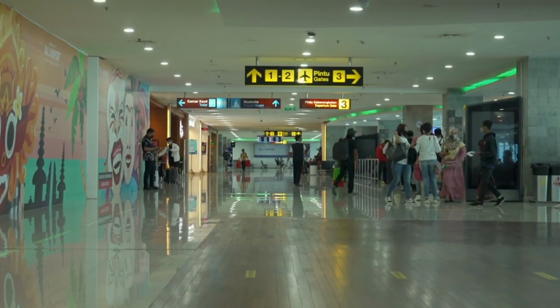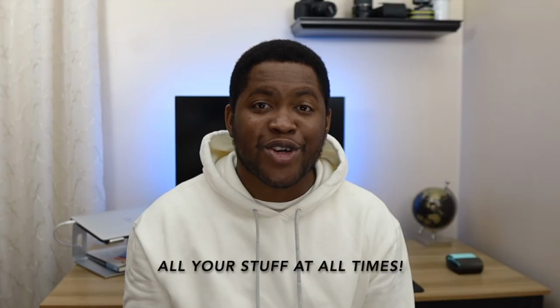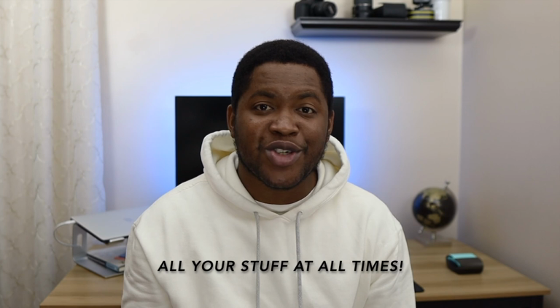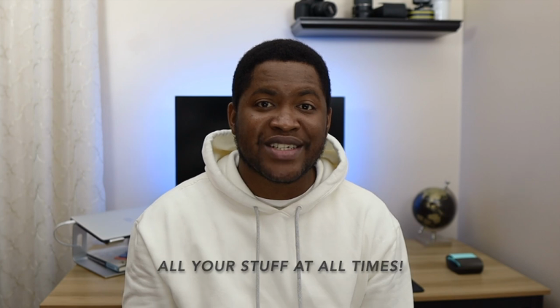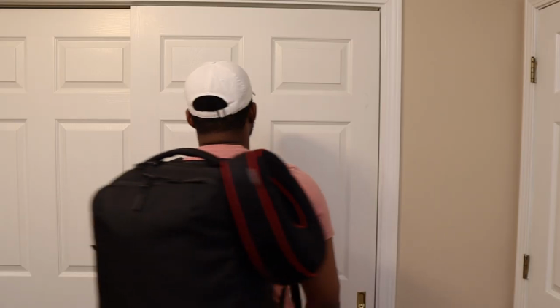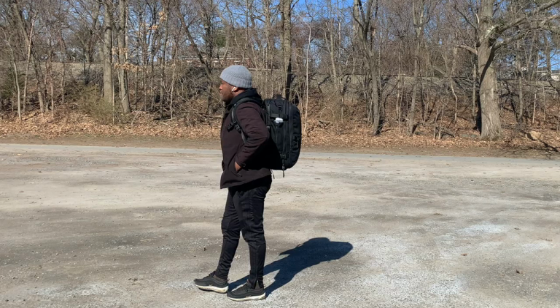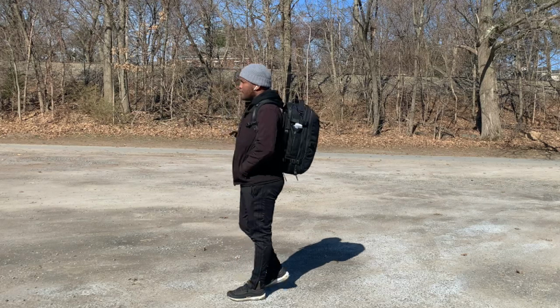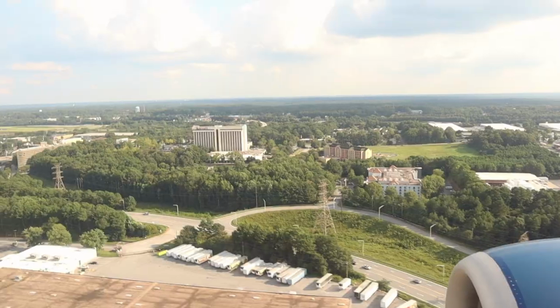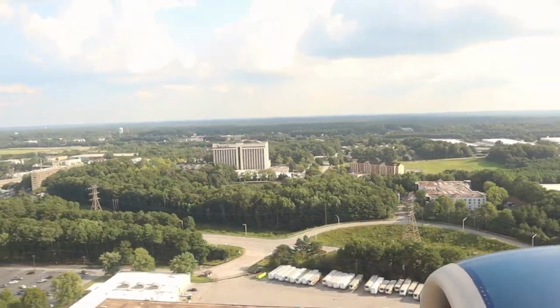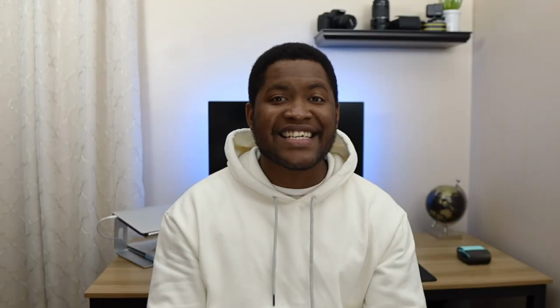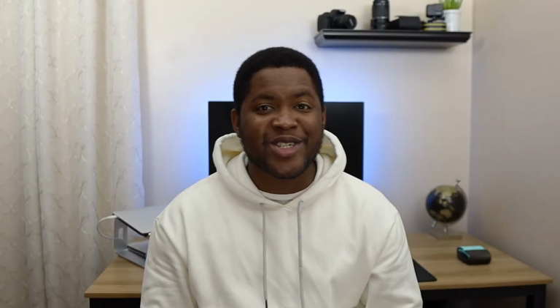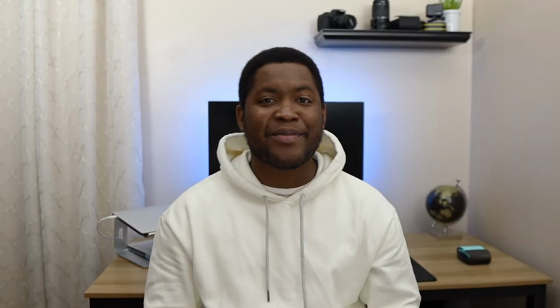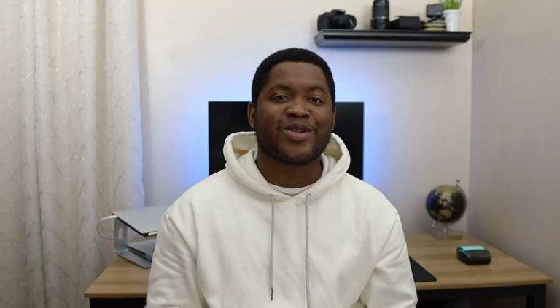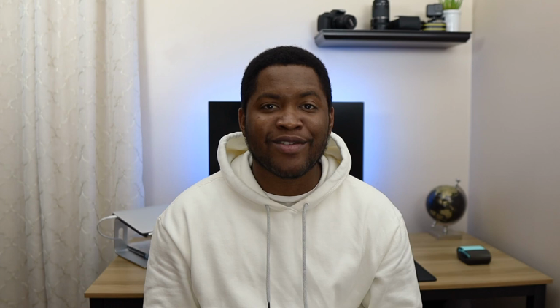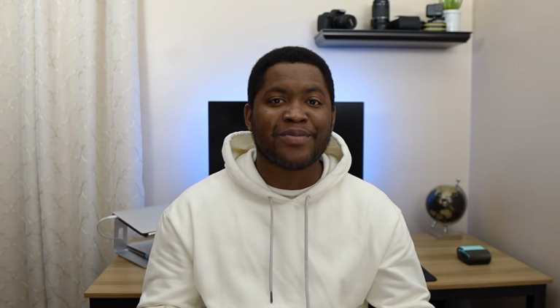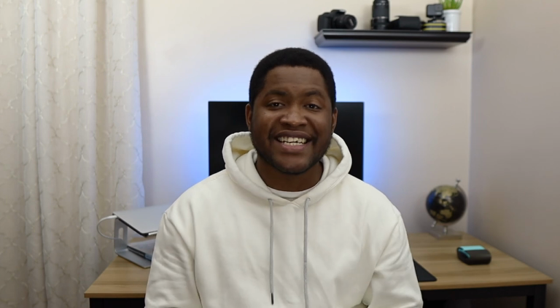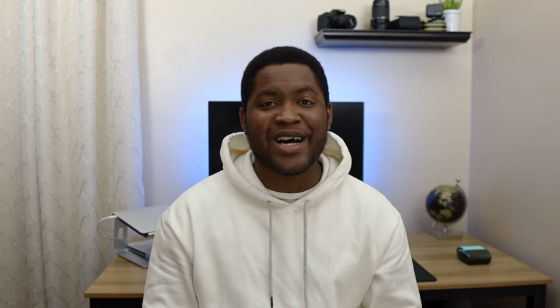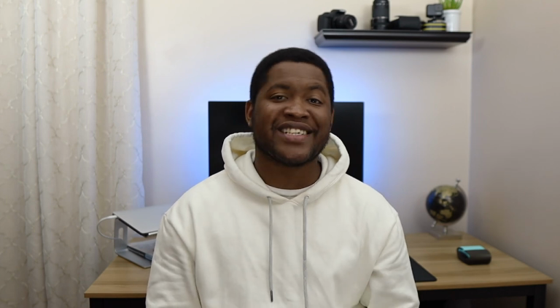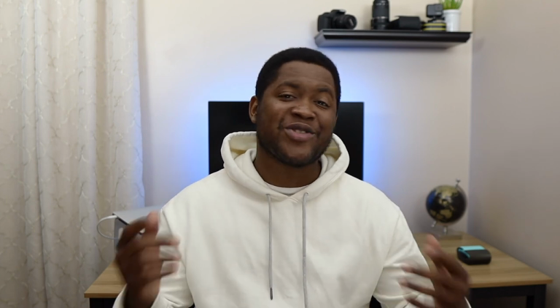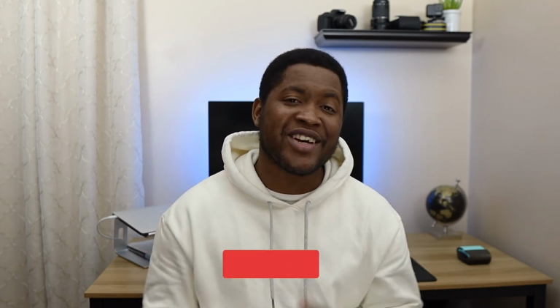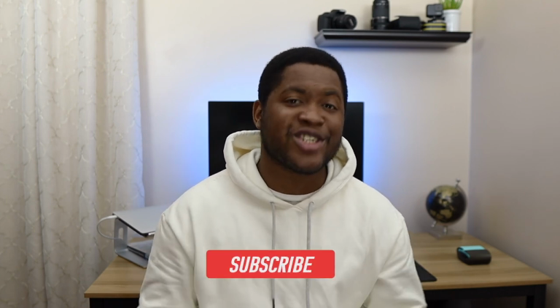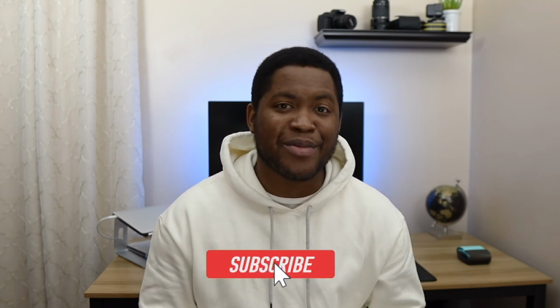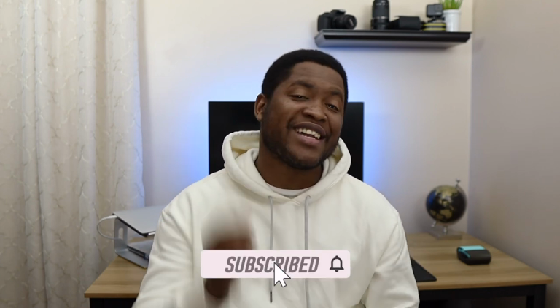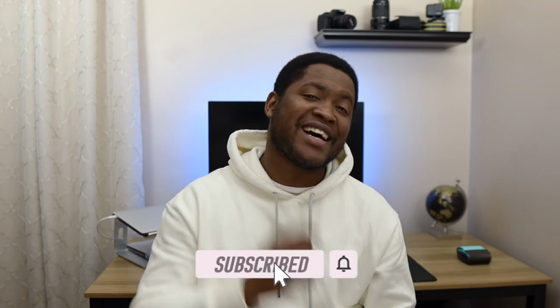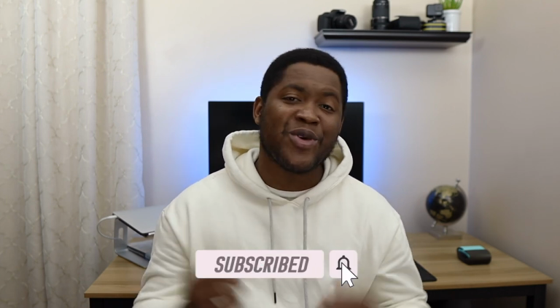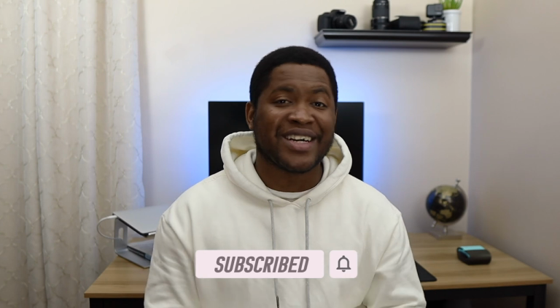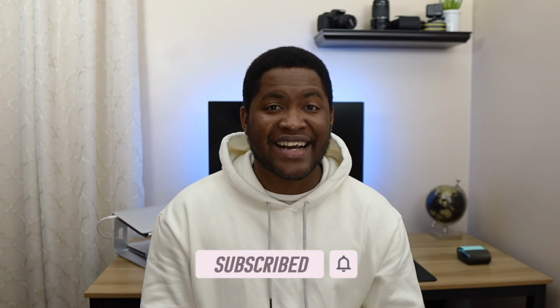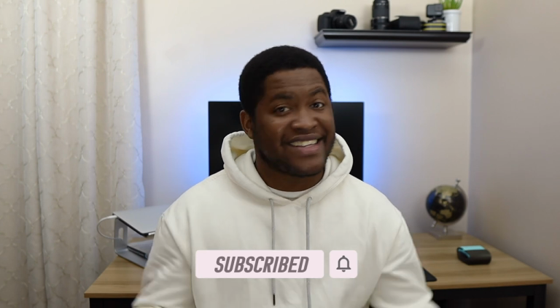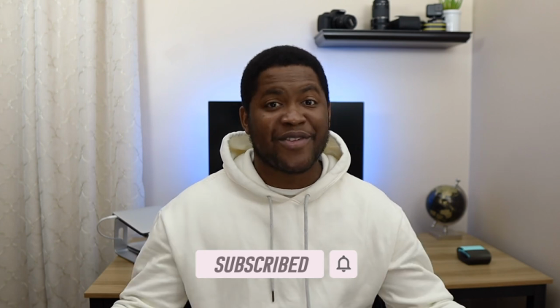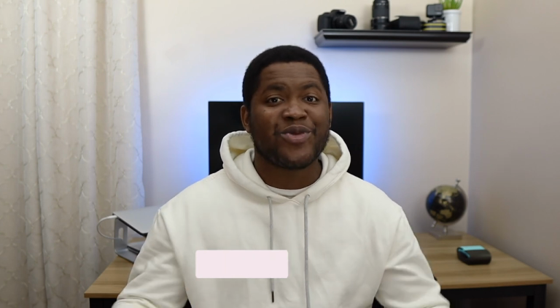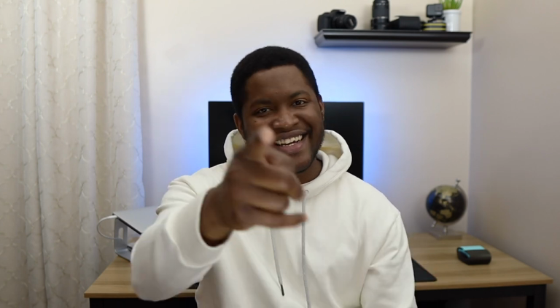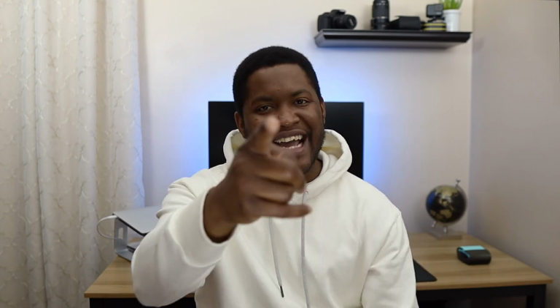You have all your stuff with you at all times. Hey guys, I'm Zay Surin. I make videos about travel, business, and DIYs mostly. So if you're new here, consider subscribing. And if you're not new, welcome back. Without further ado, let's get packing.